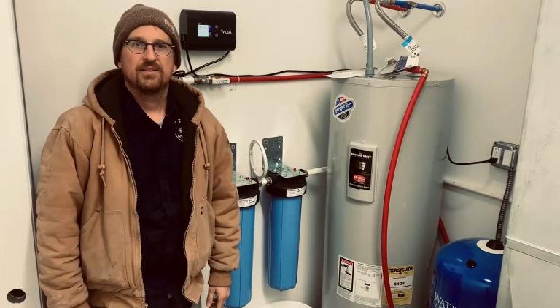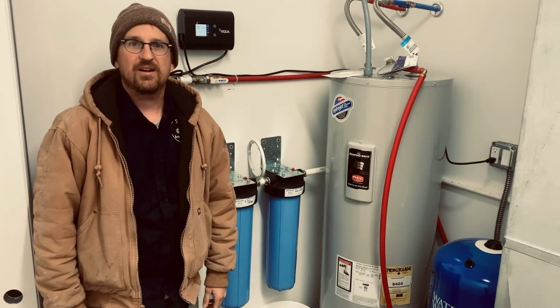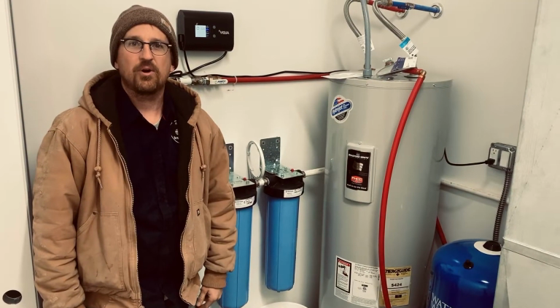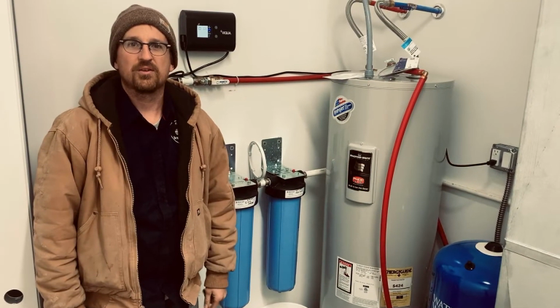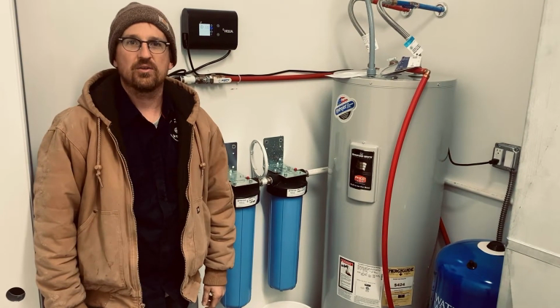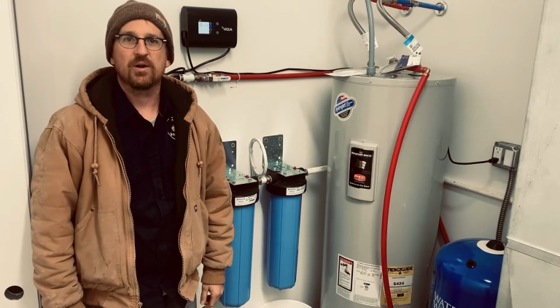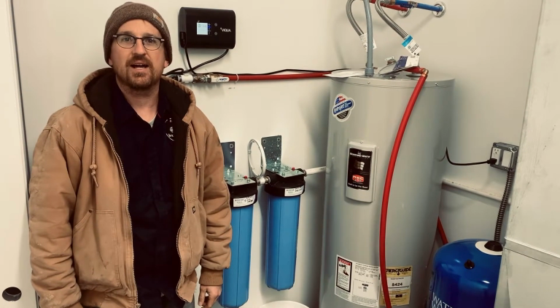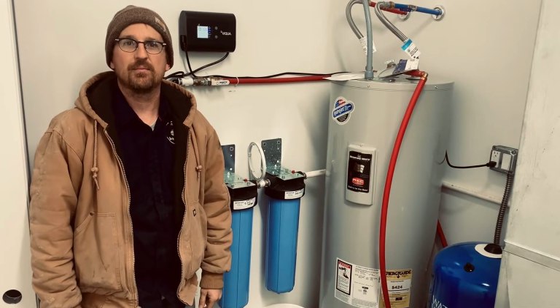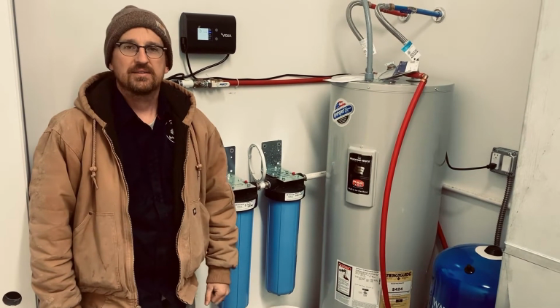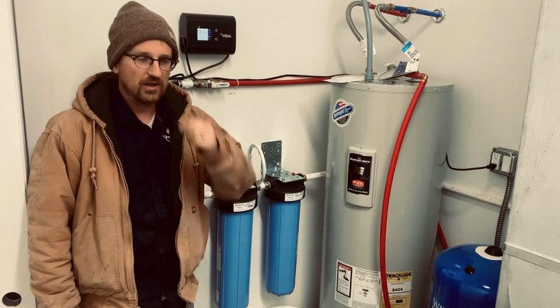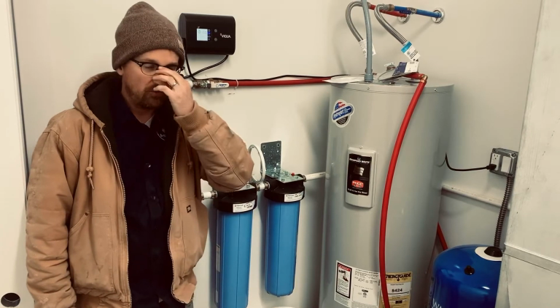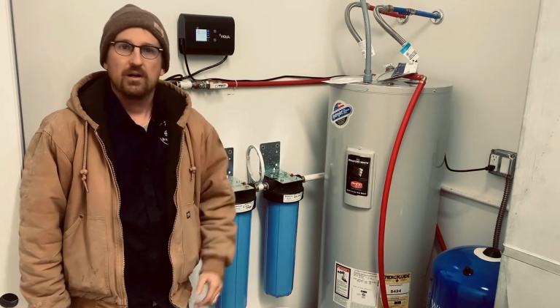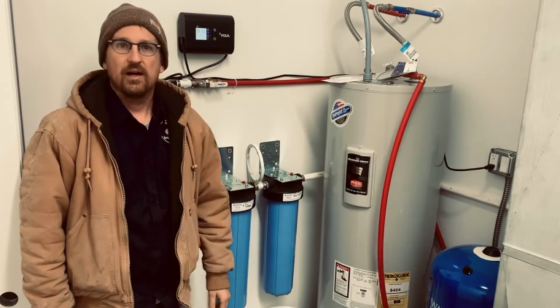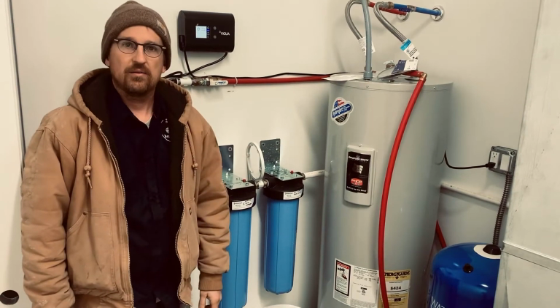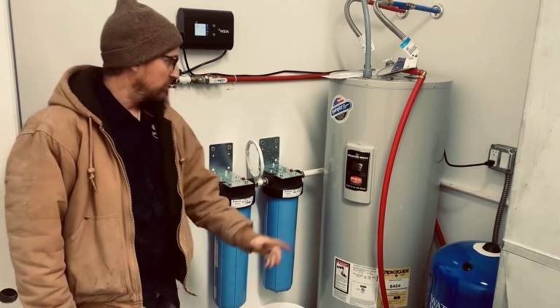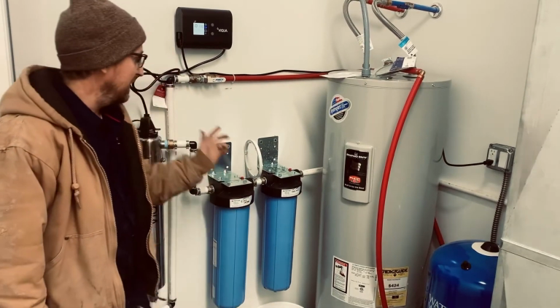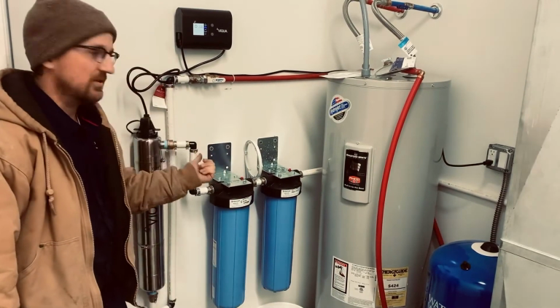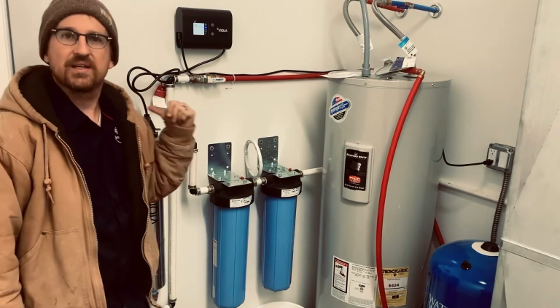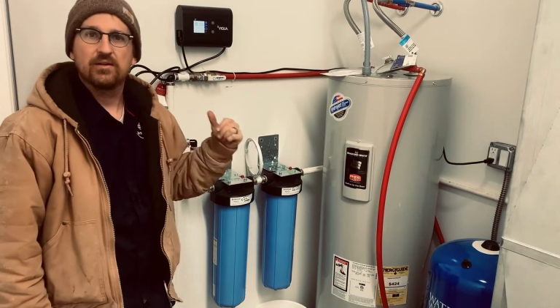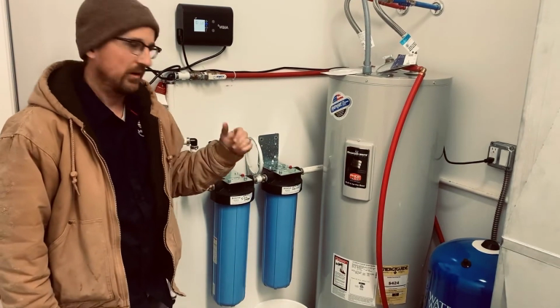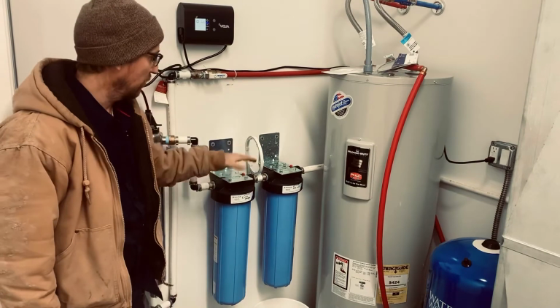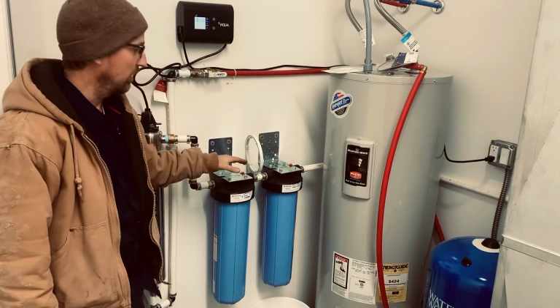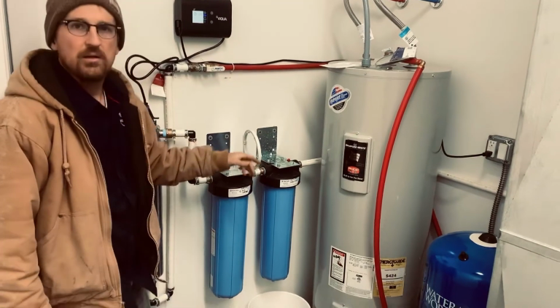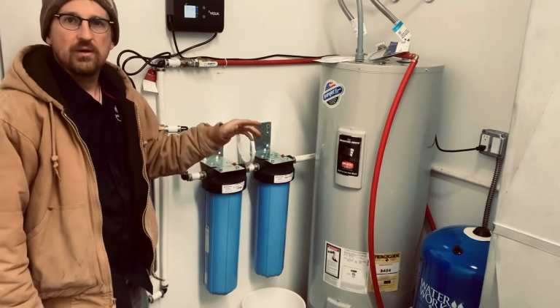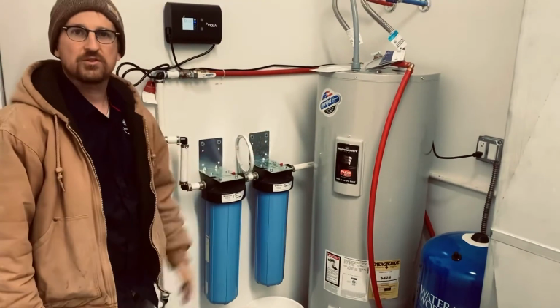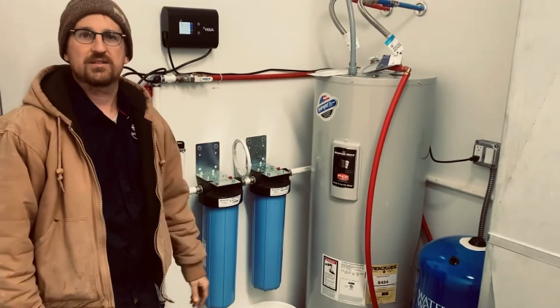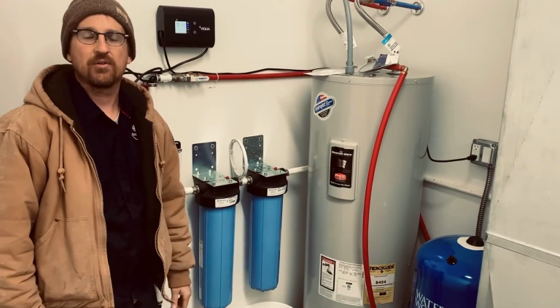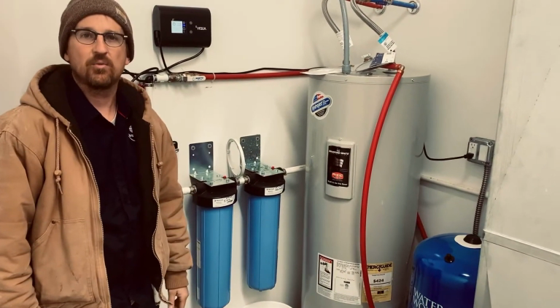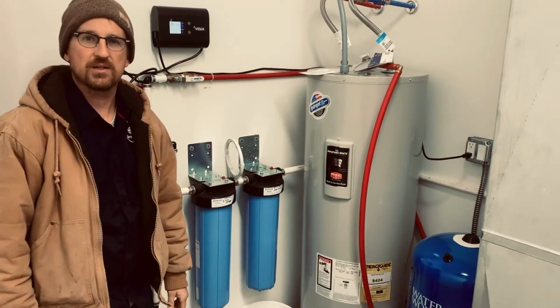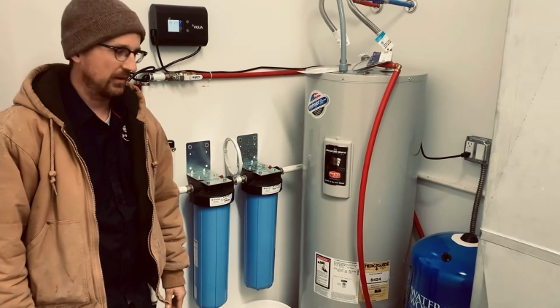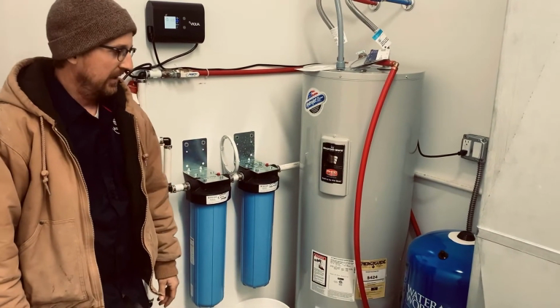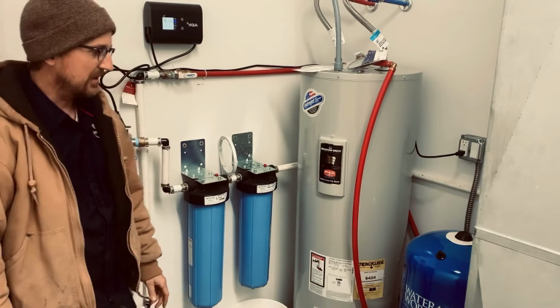Jonathan from Rain Brothers here at rainbrothers.com. Today we're going to go over replacing and servicing your indoor filtration system for your rainwater system.